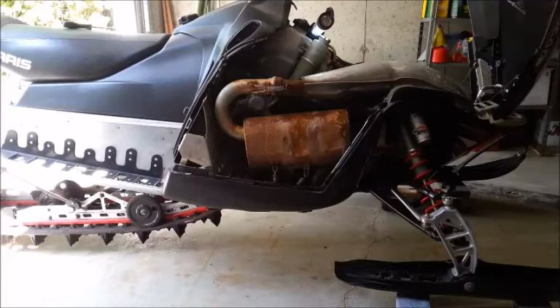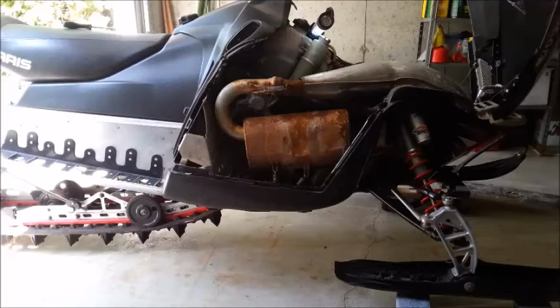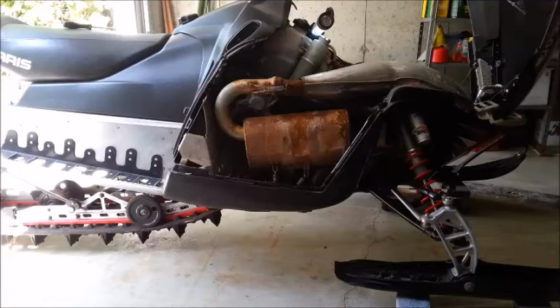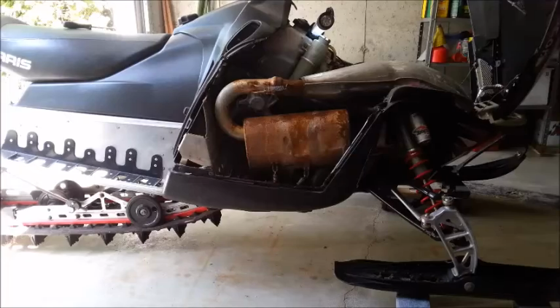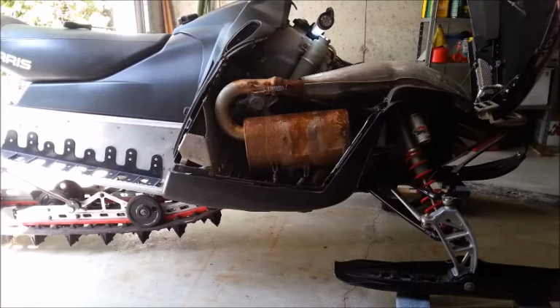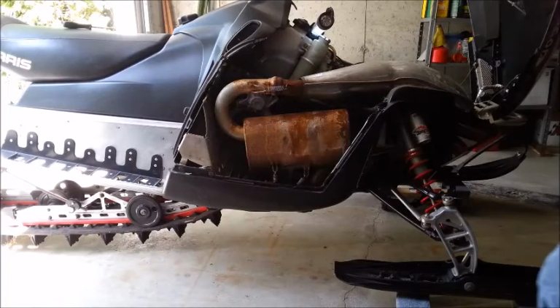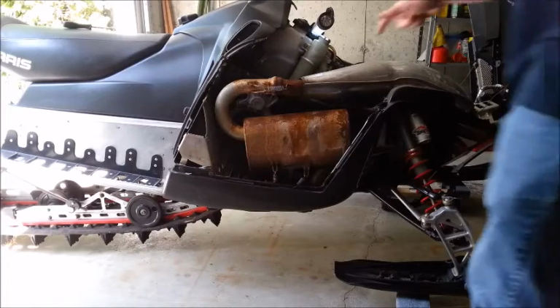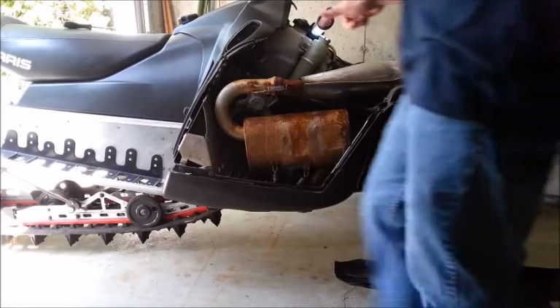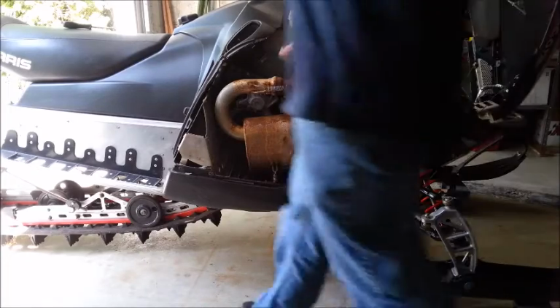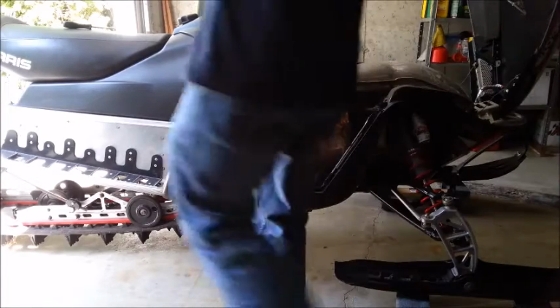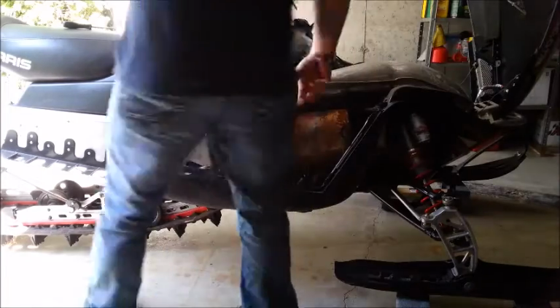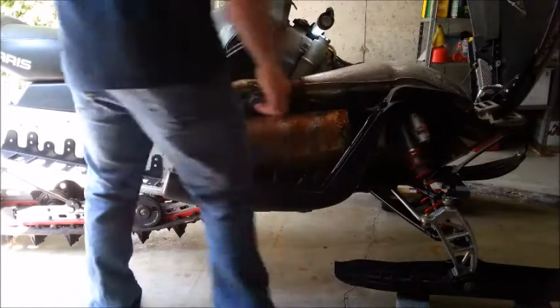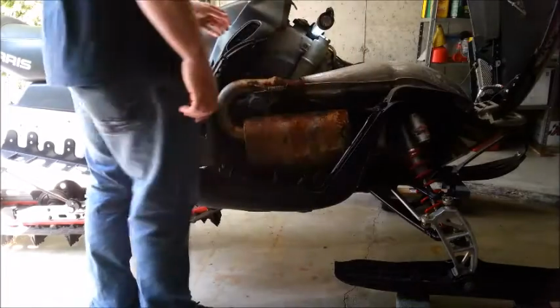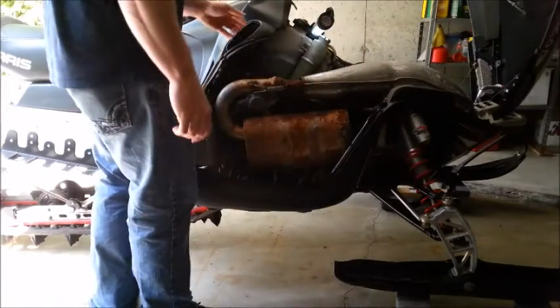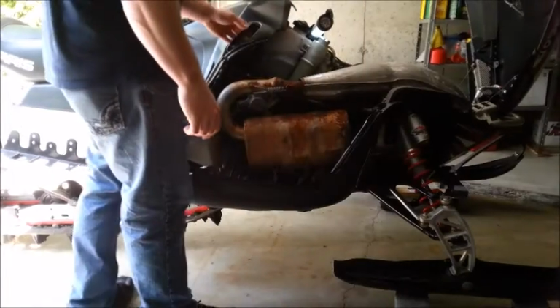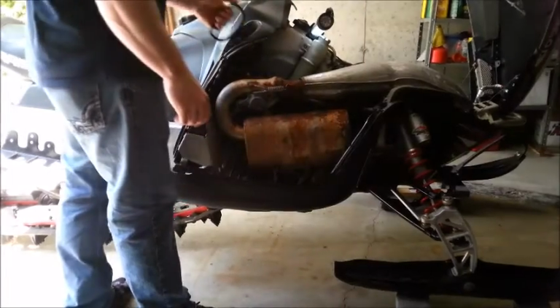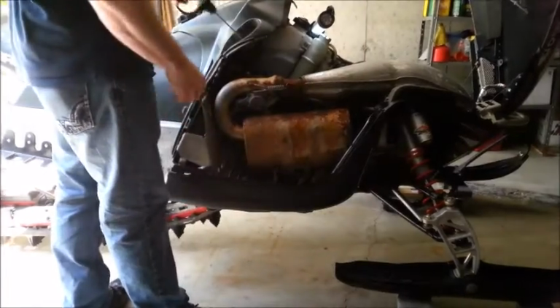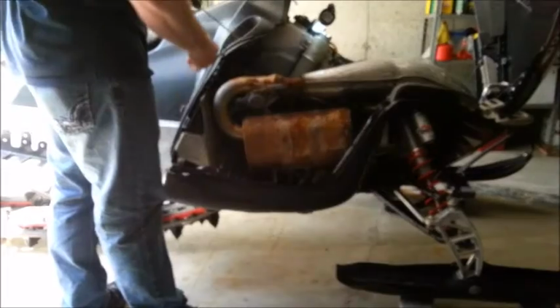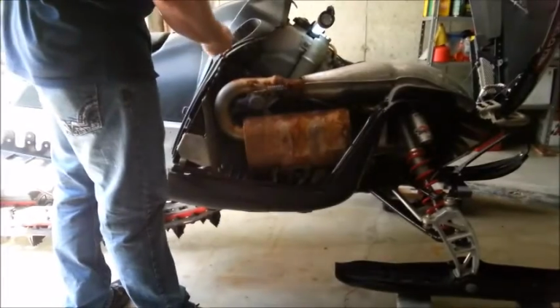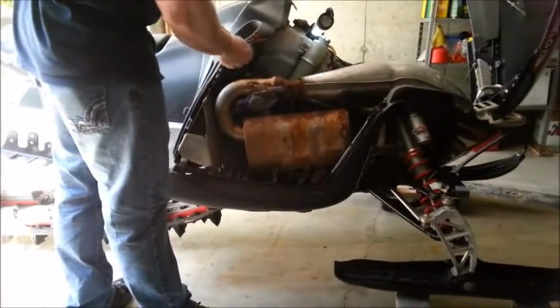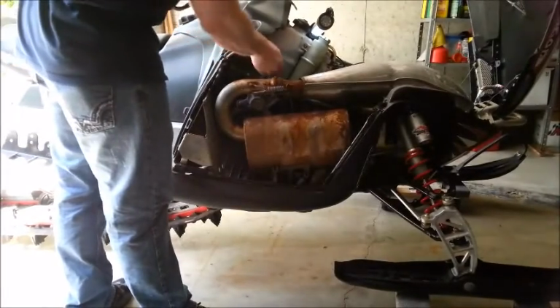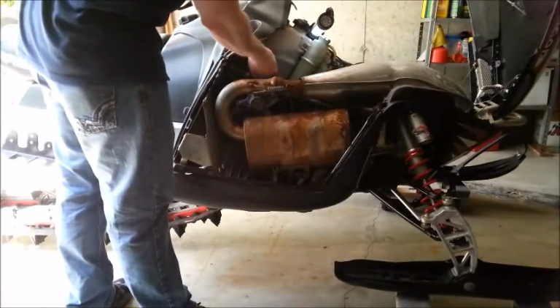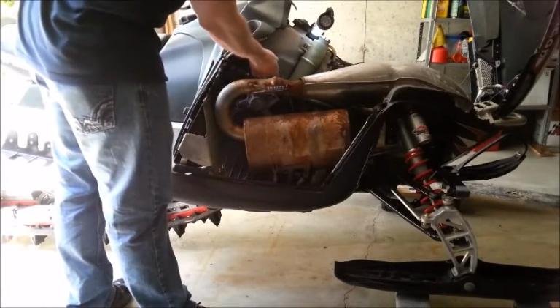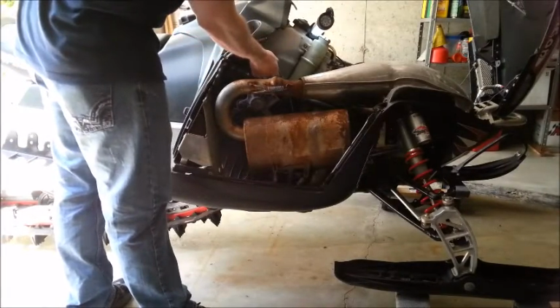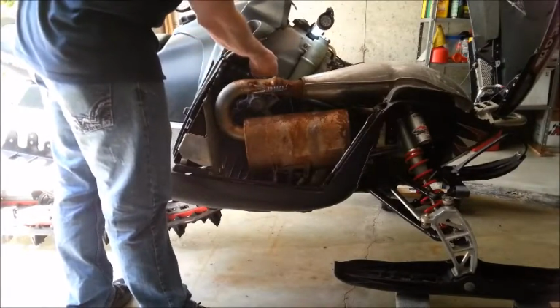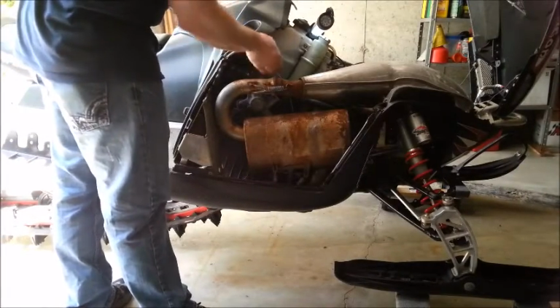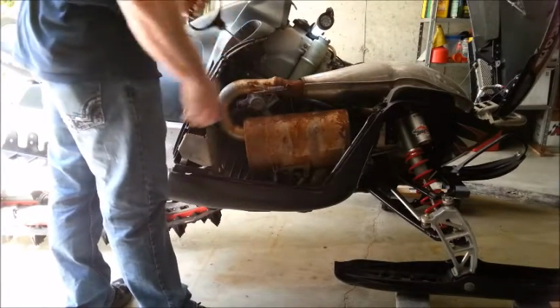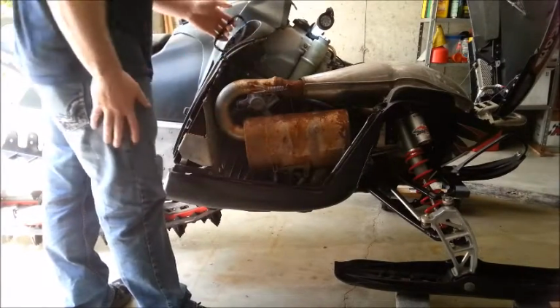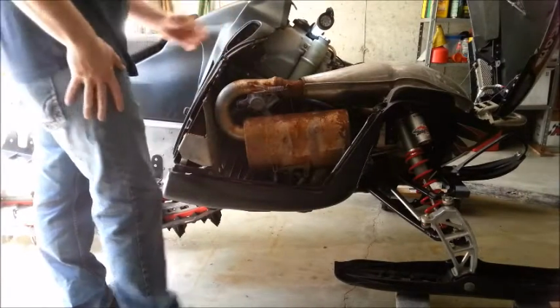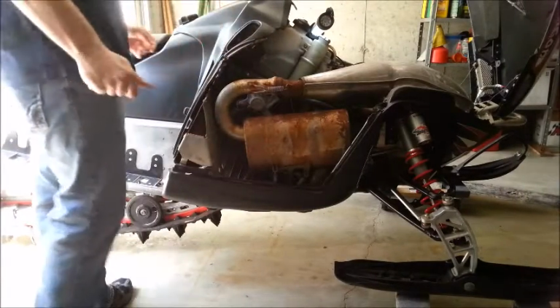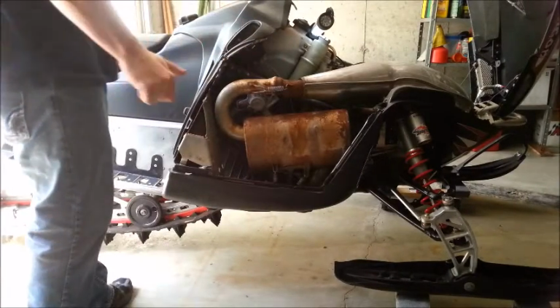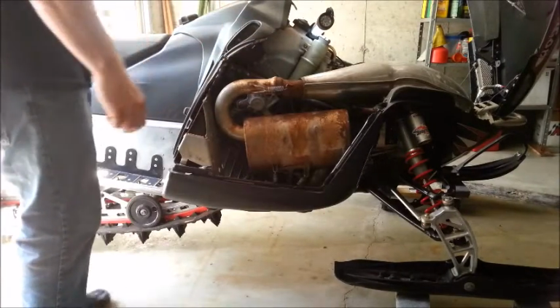Today we are going to put a new ripcord in the 800 Dragon mod sled. This one's starting to fray up a little bit here, so we're going to get started.